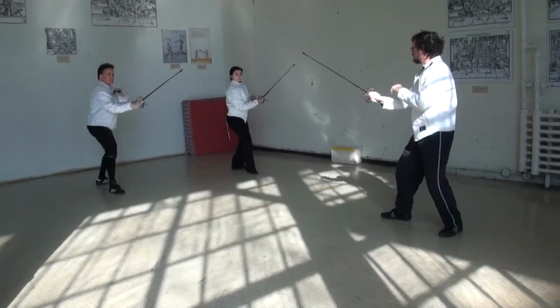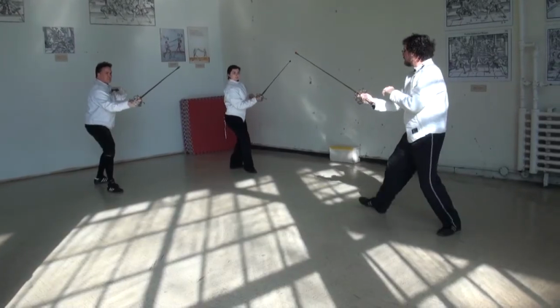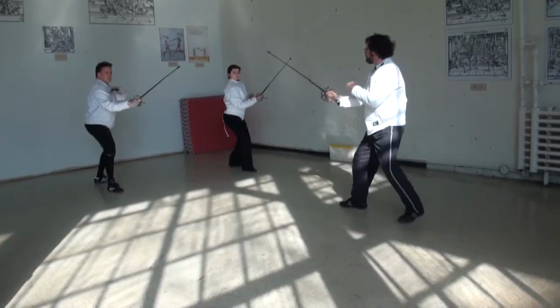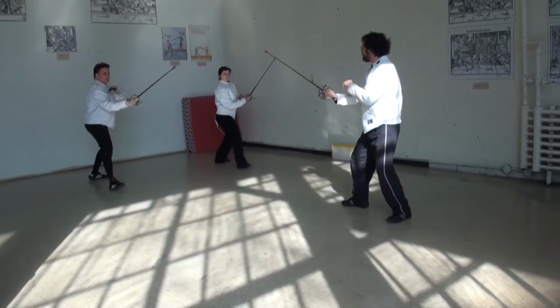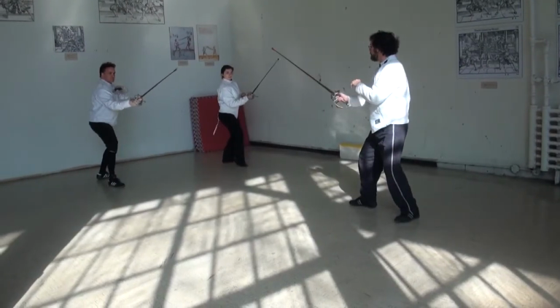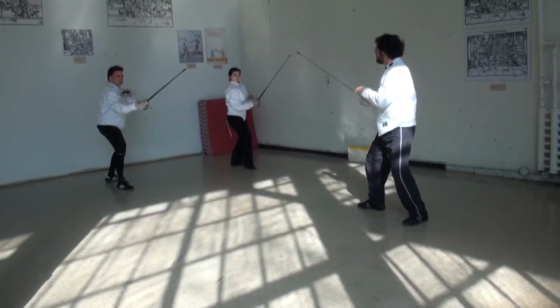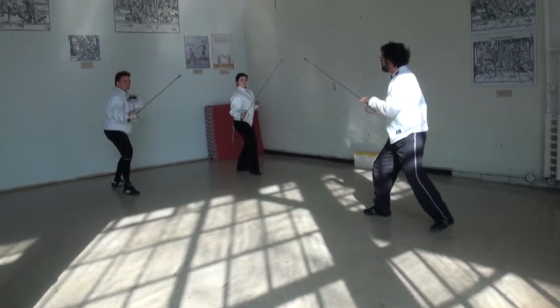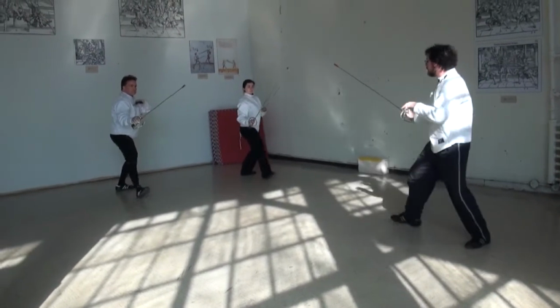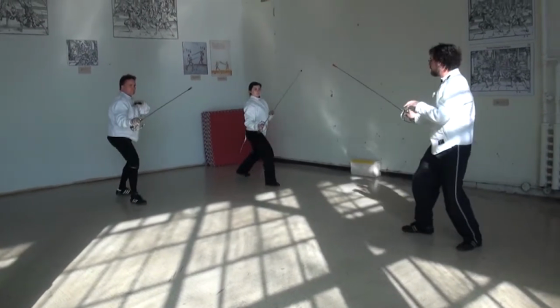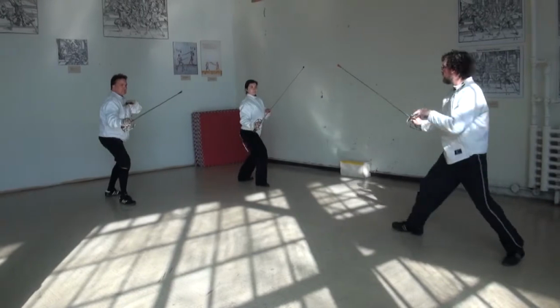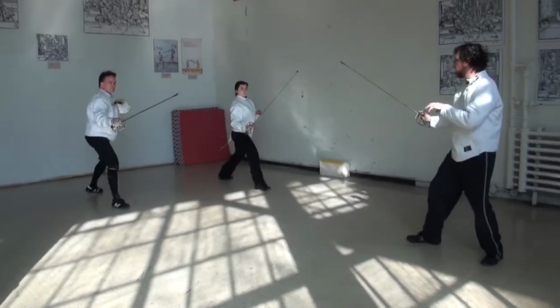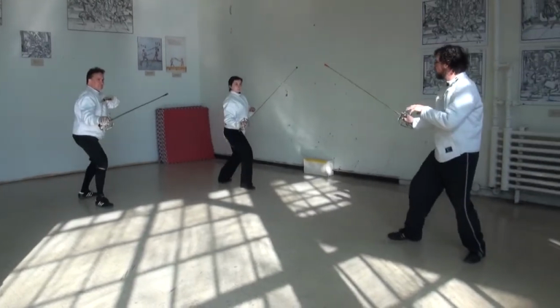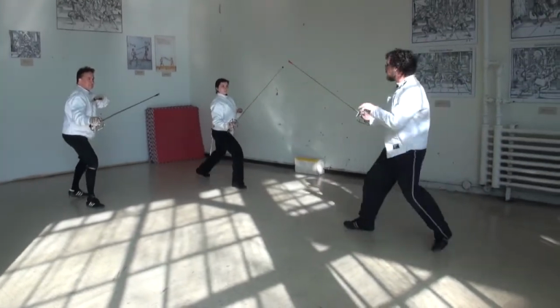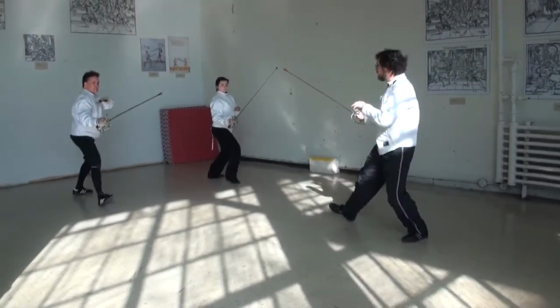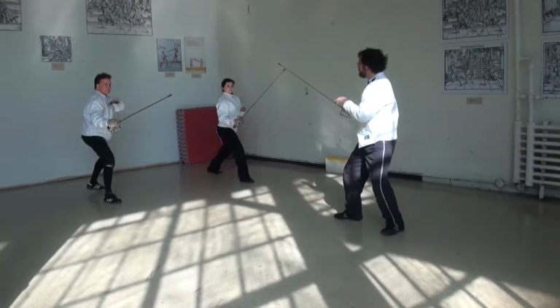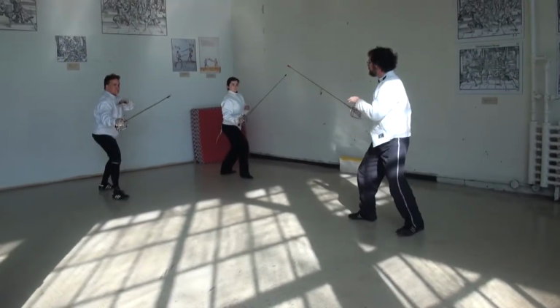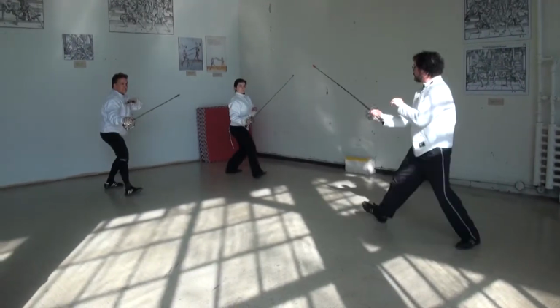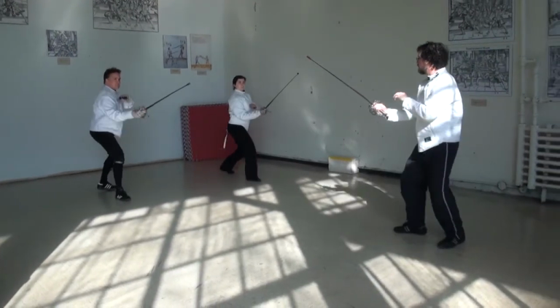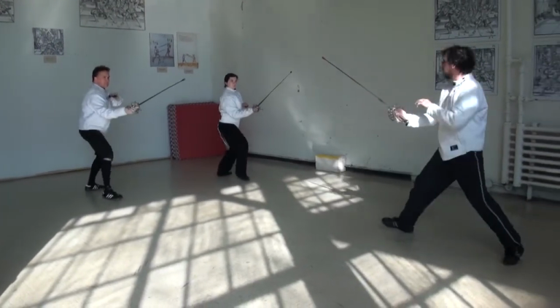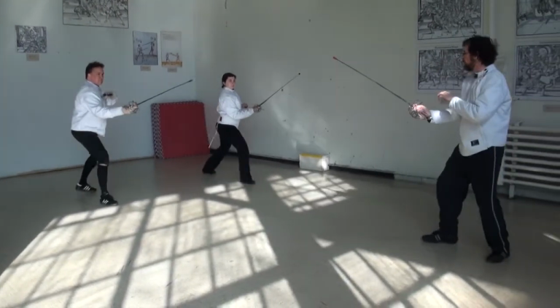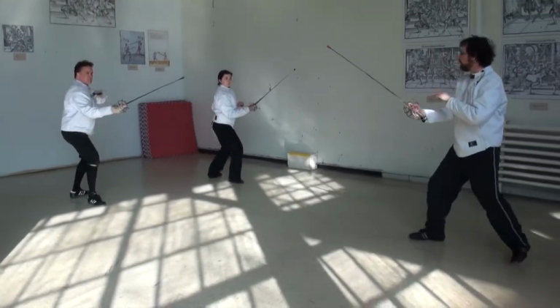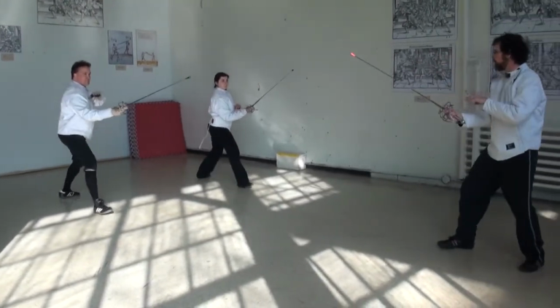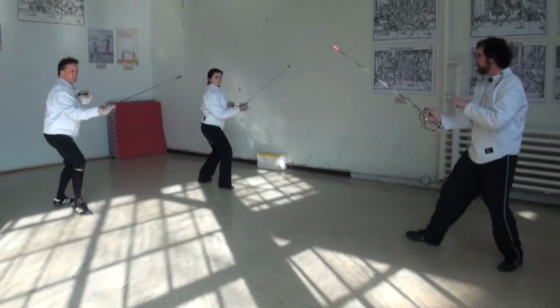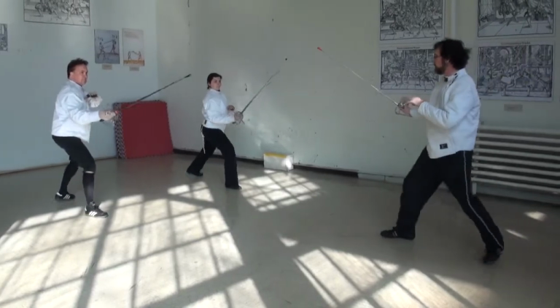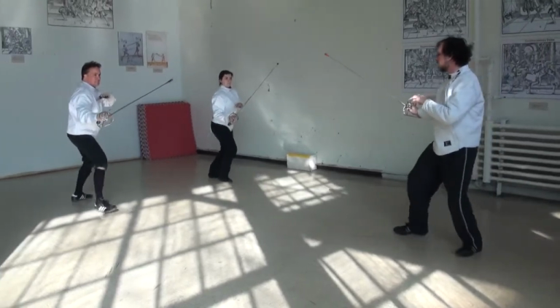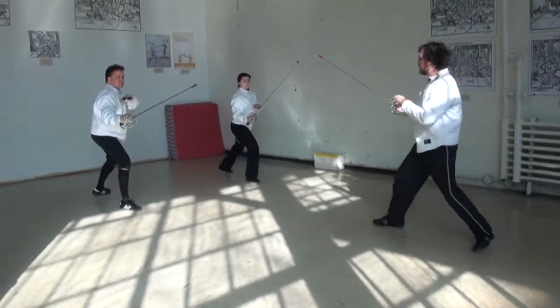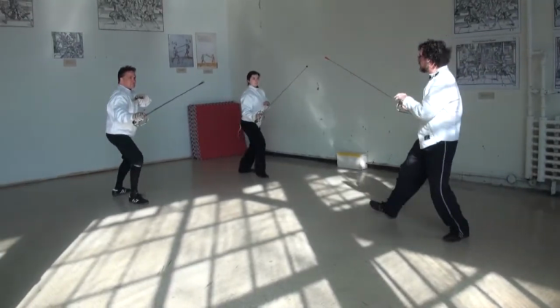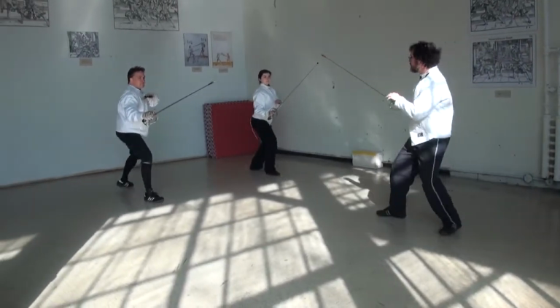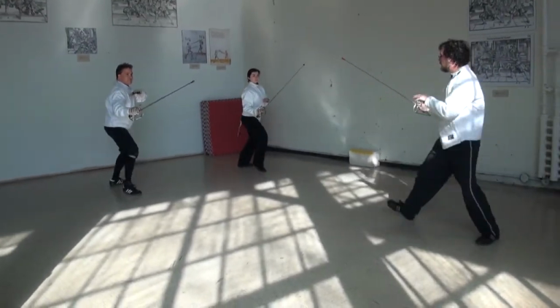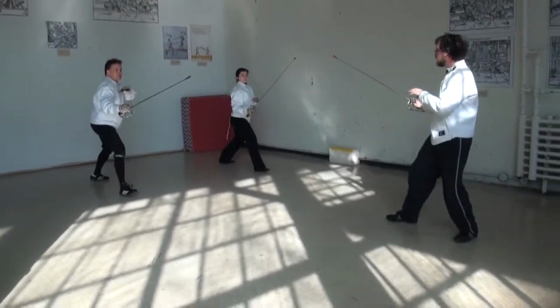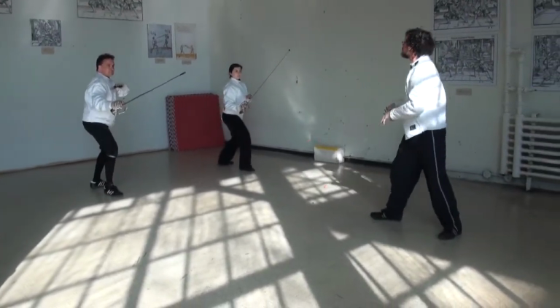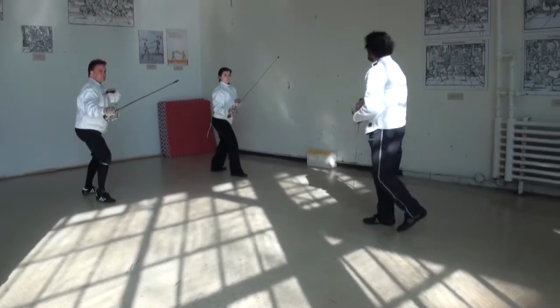This drill is for practicing maintaining distance and changing guards. There is one person leading the footwork and guards and the other mirrors him. When he steps forward, the other steps back and vice versa. When he changes guard, so do they.